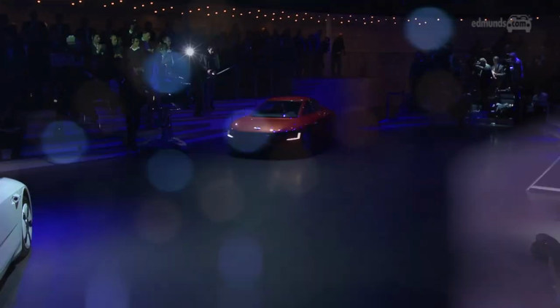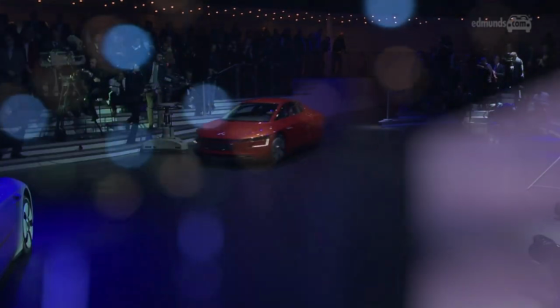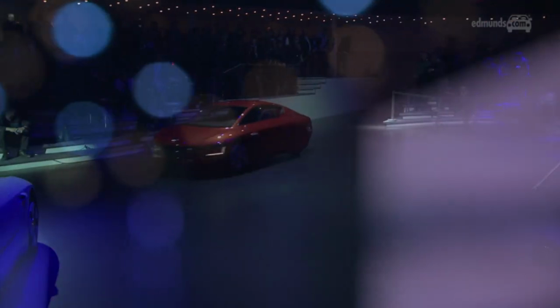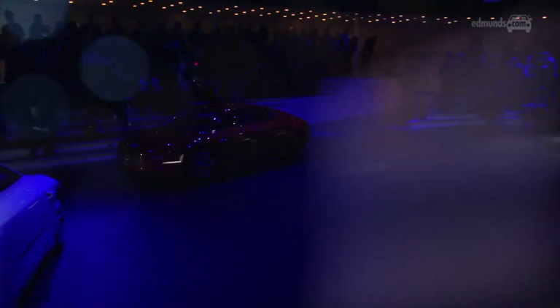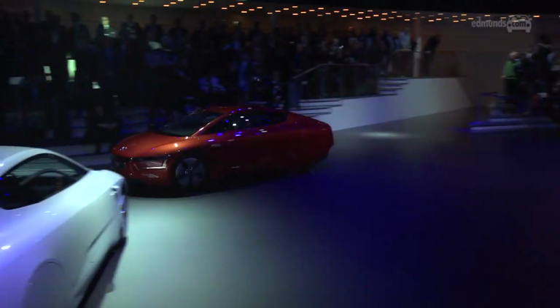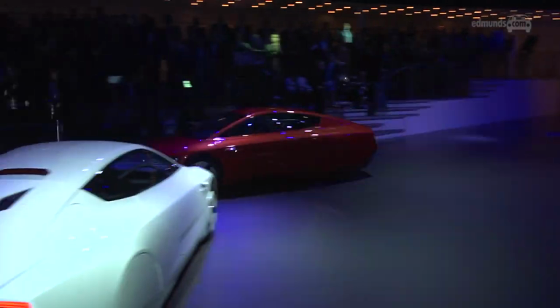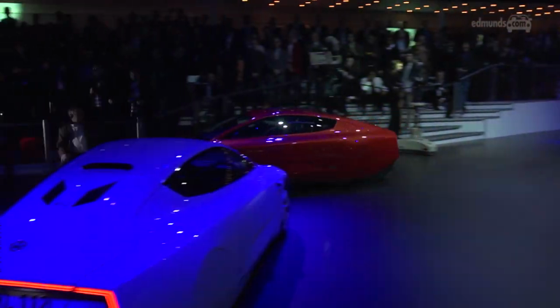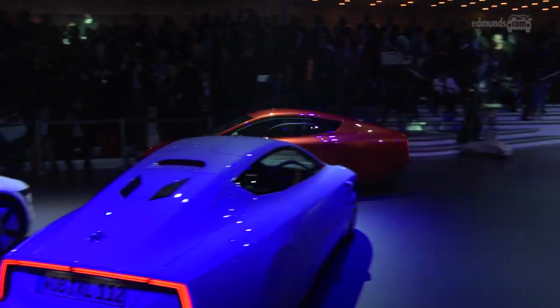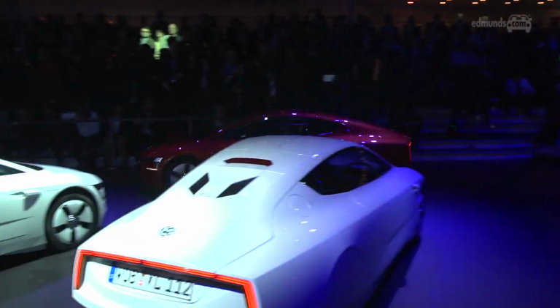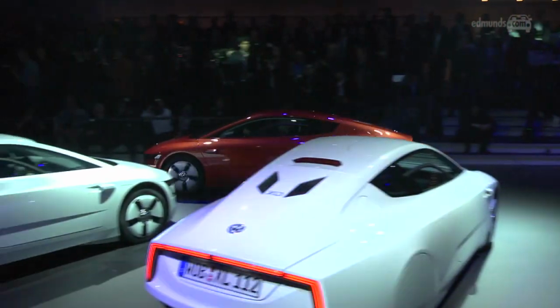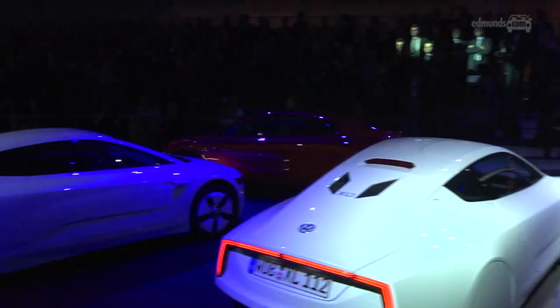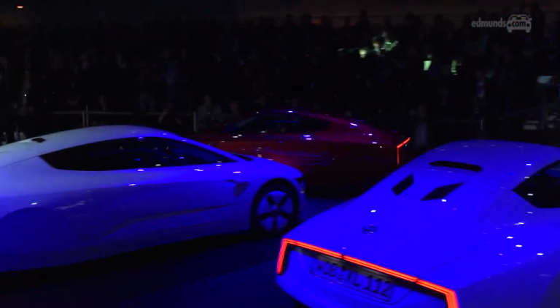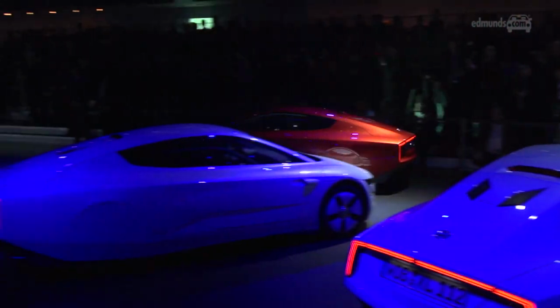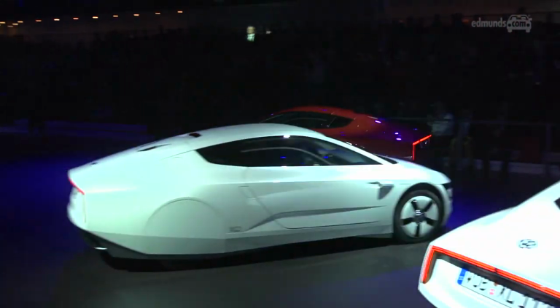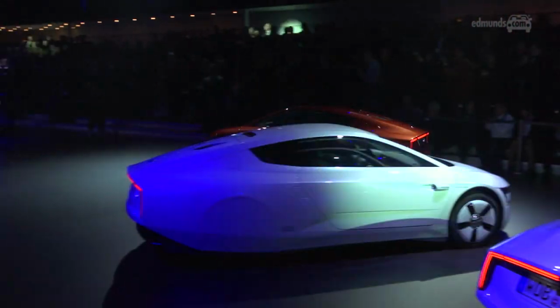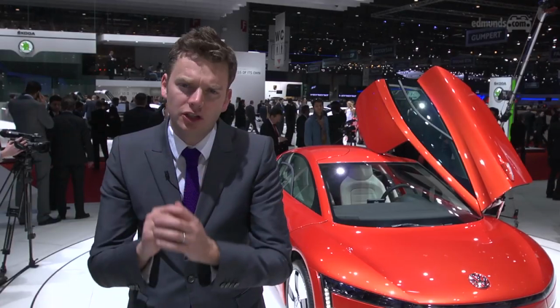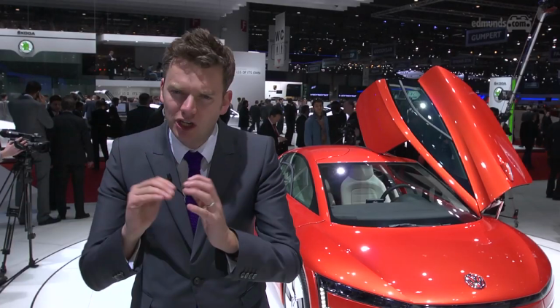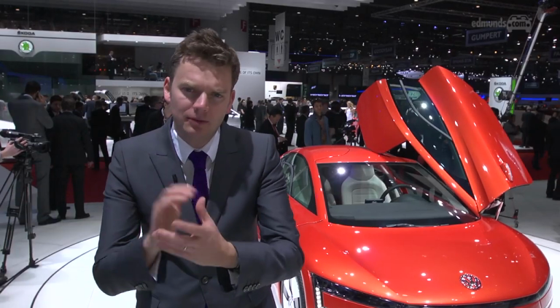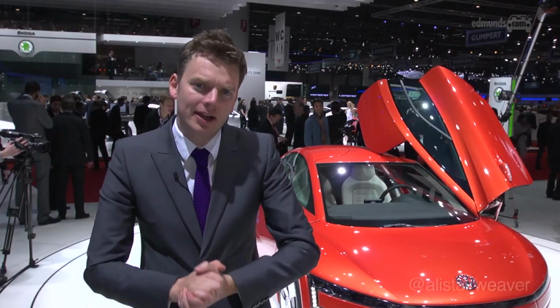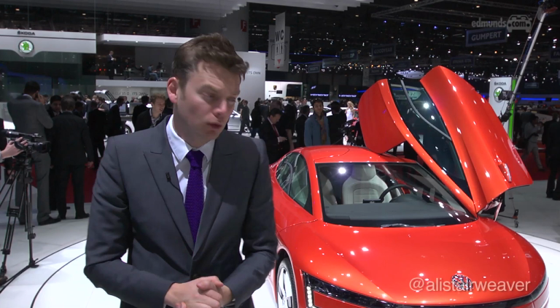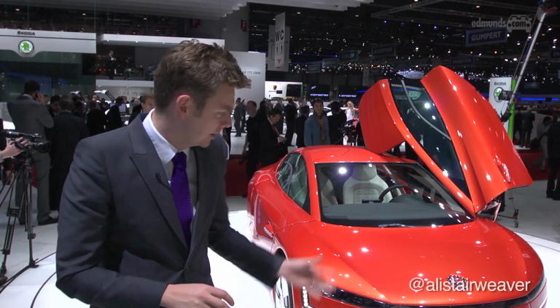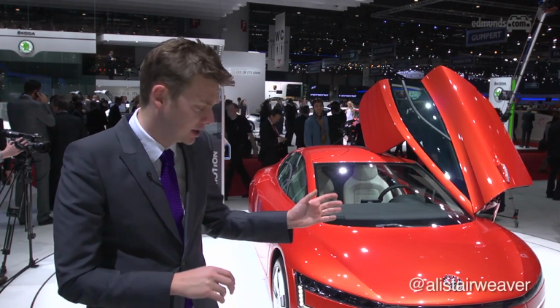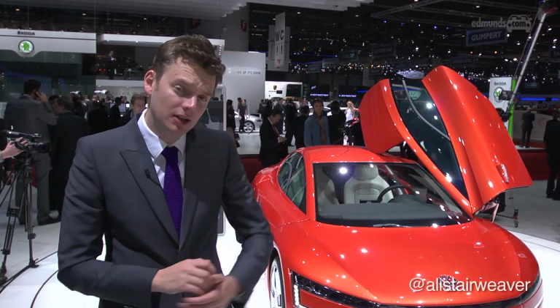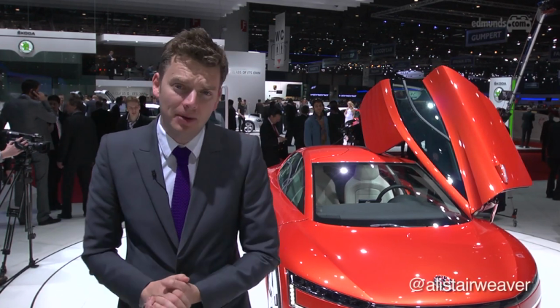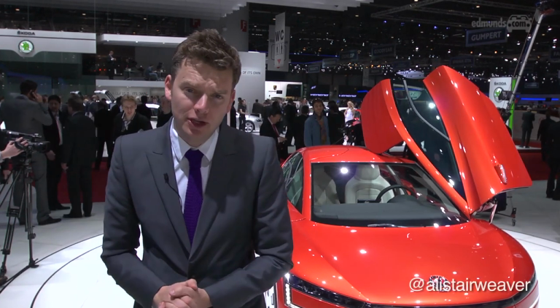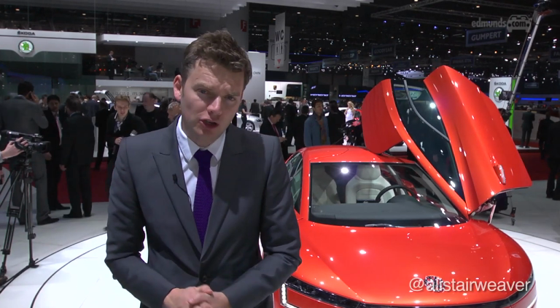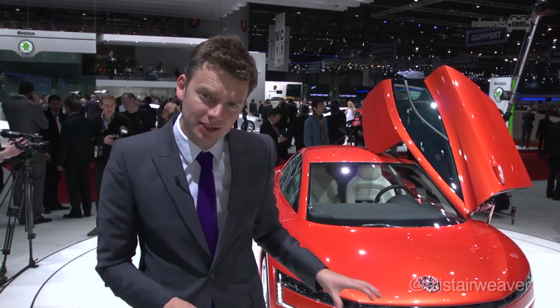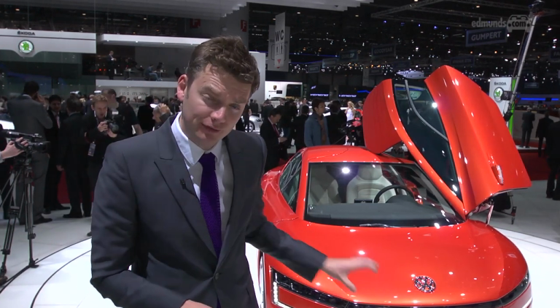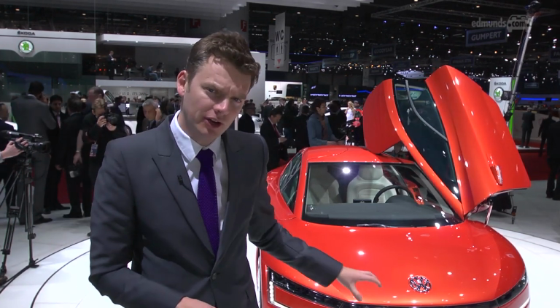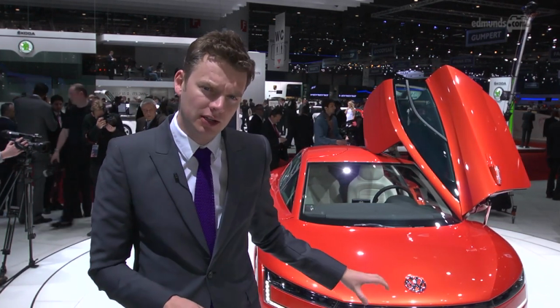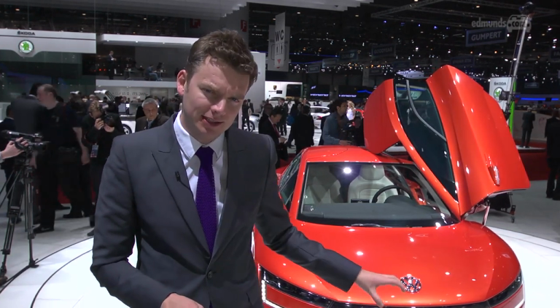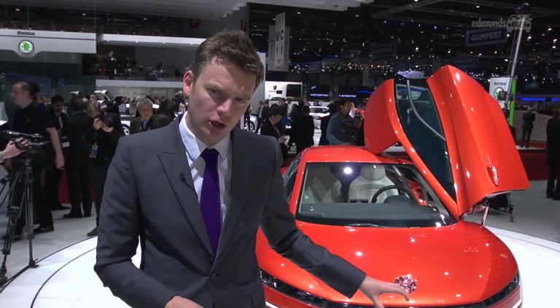Remember those sci-fi books of the 1980s, full of cars with gullwing doors, flared arches, and tapered rear ends? Well, one of them just made production. This is the Volkswagen XL1.